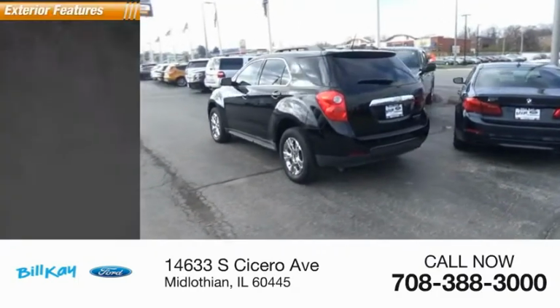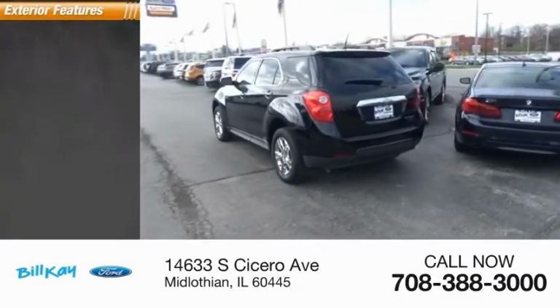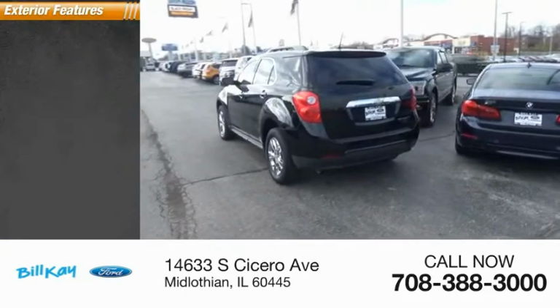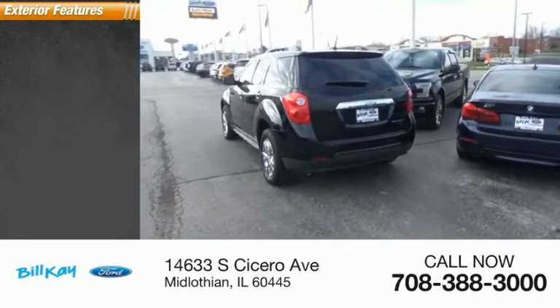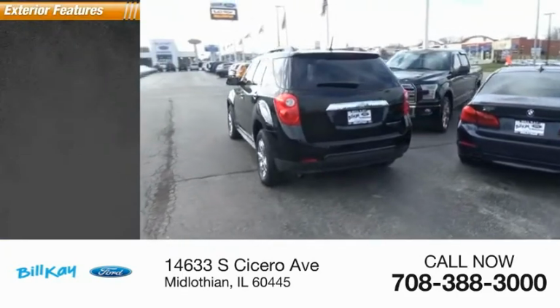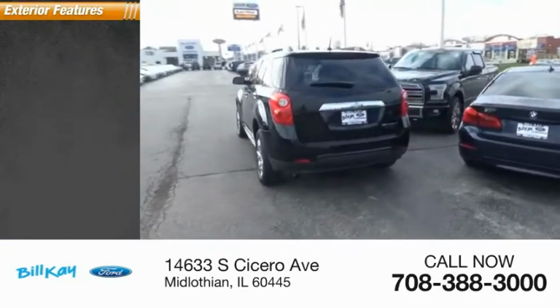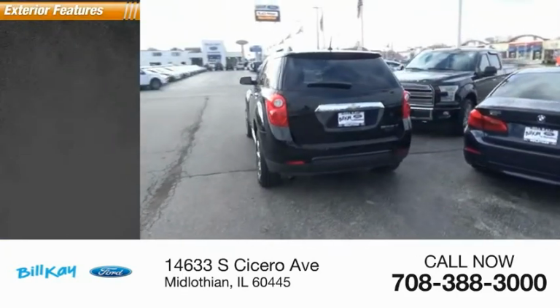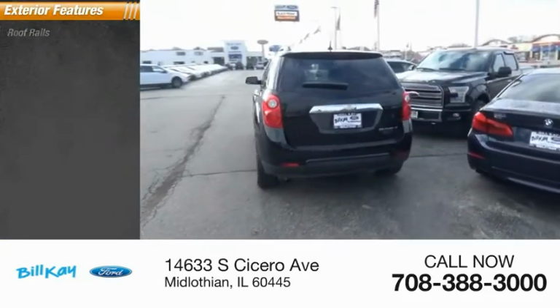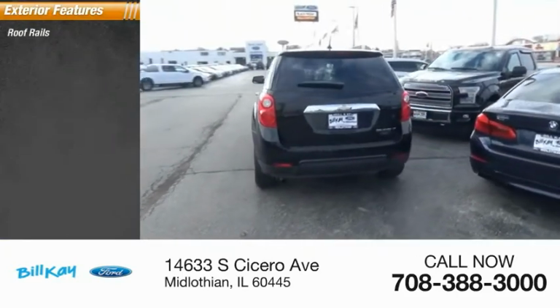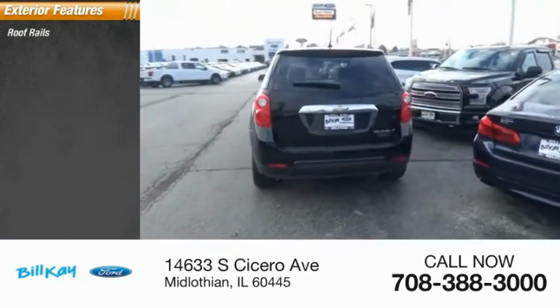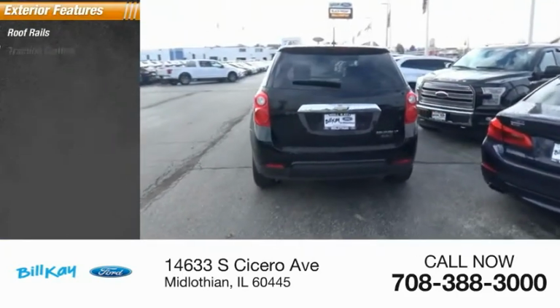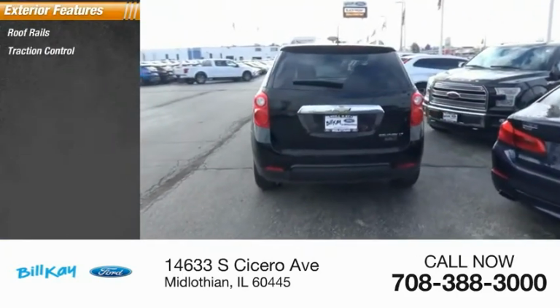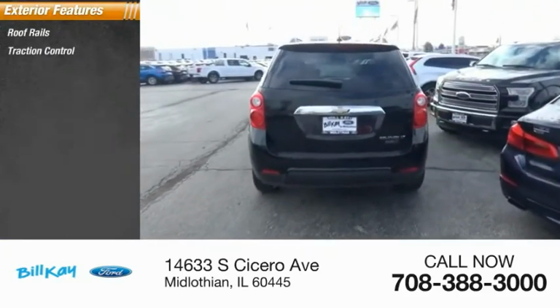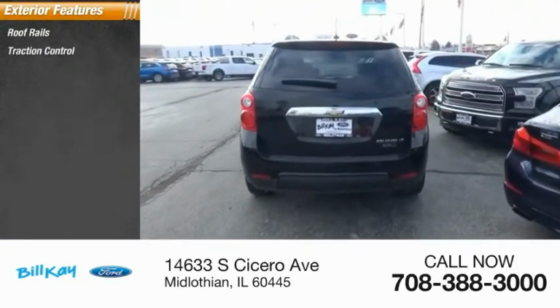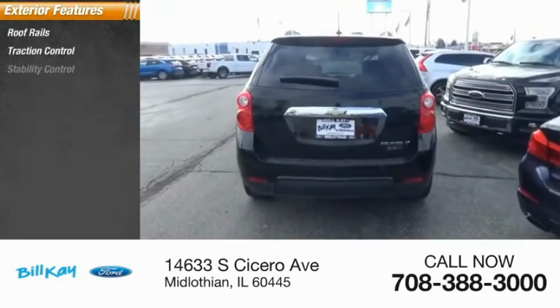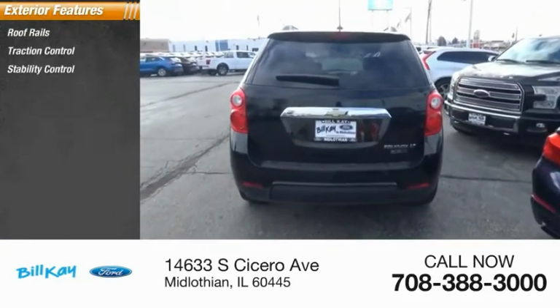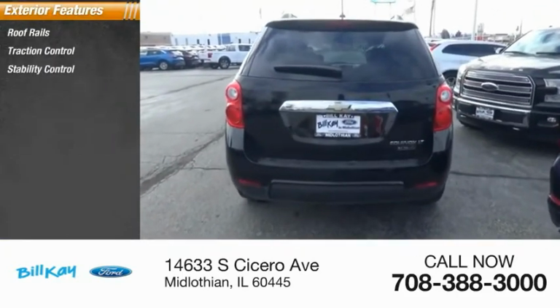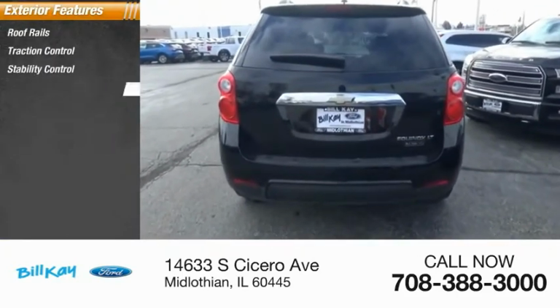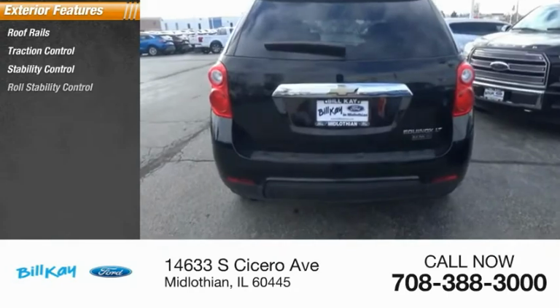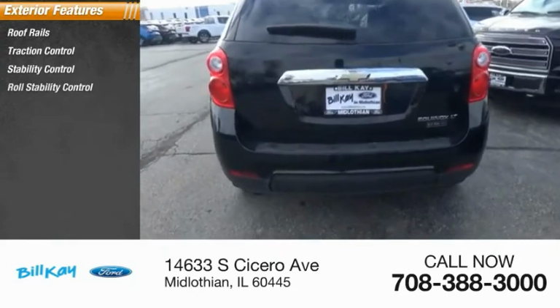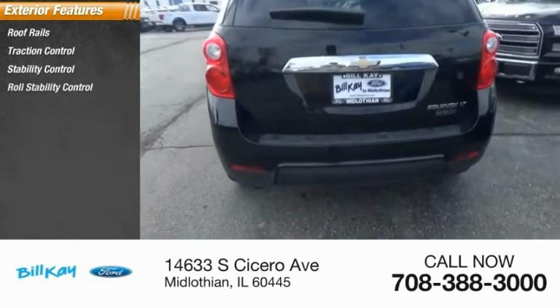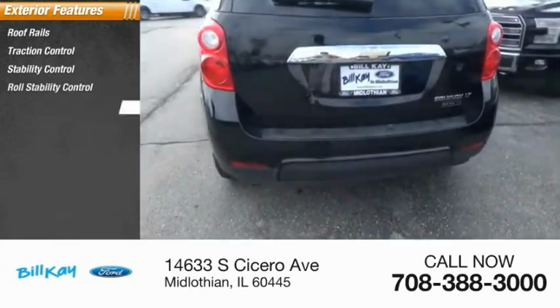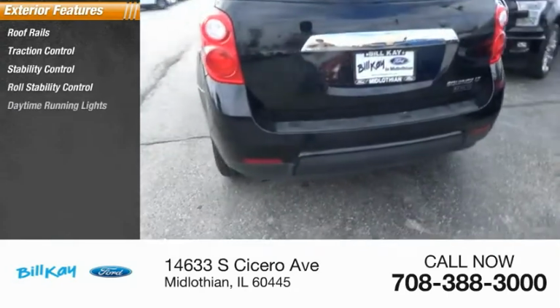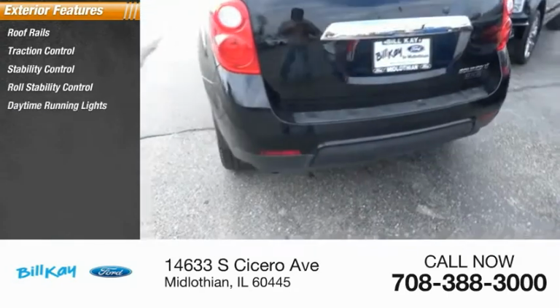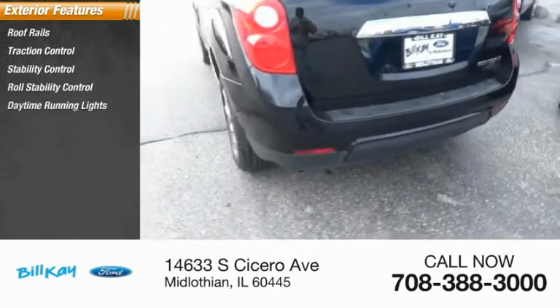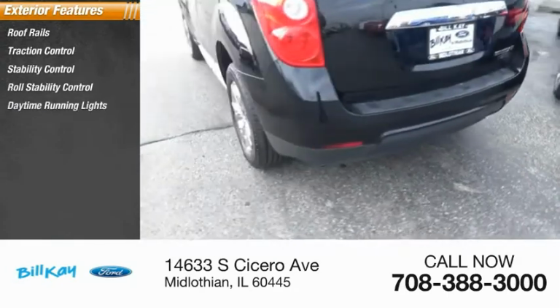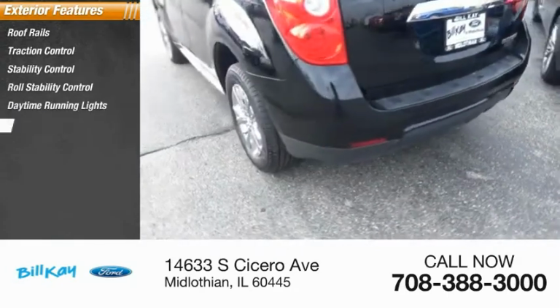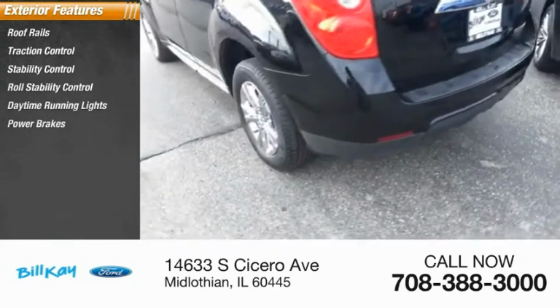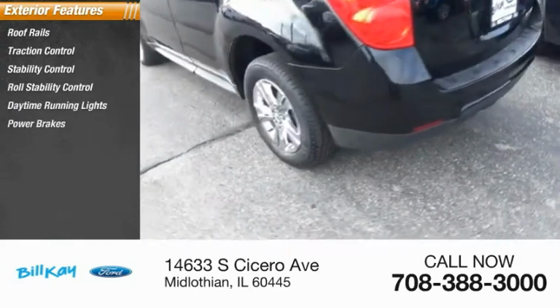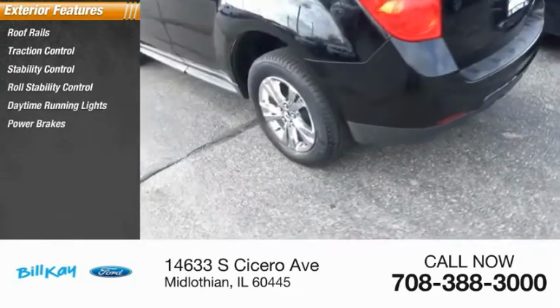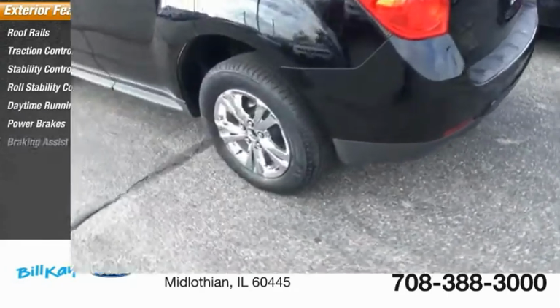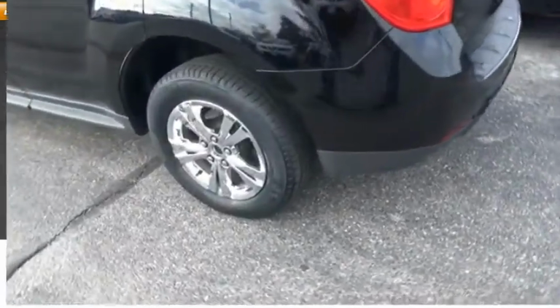Here are some of this vehicle's great options: roof rails, traction control, stability control, roll stability control, daytime running lights, power brakes, and braking assist.